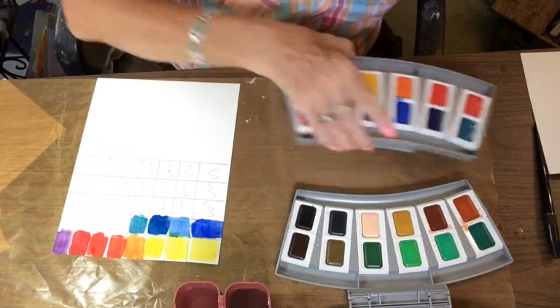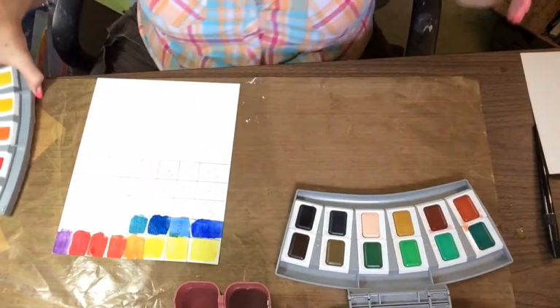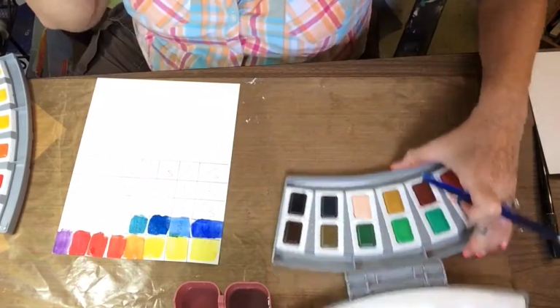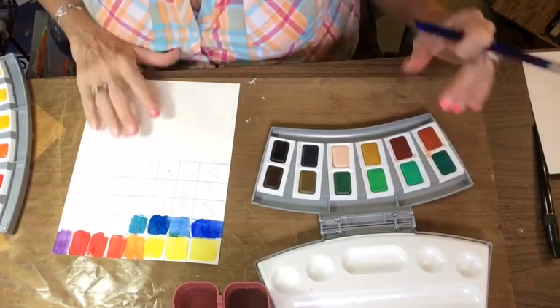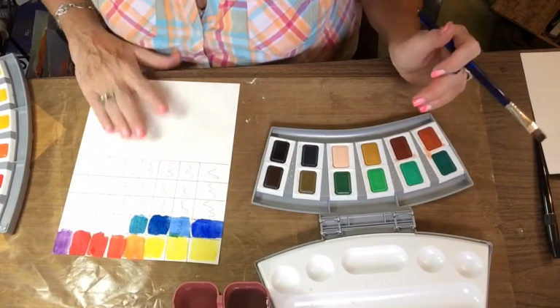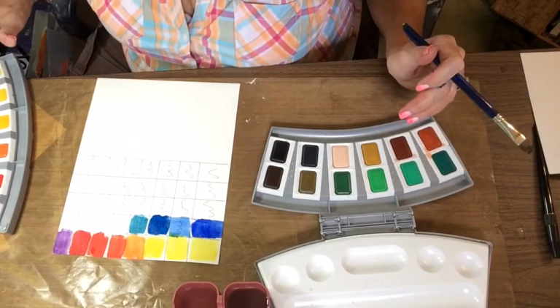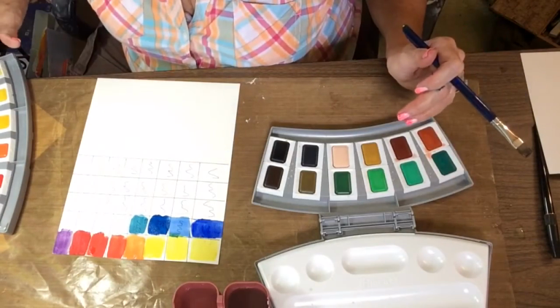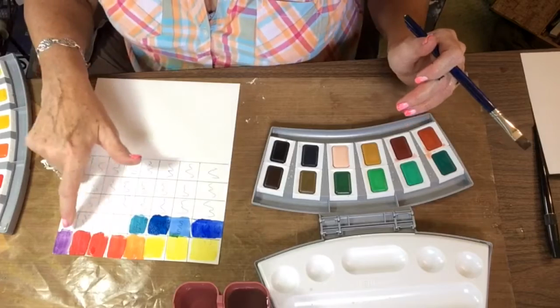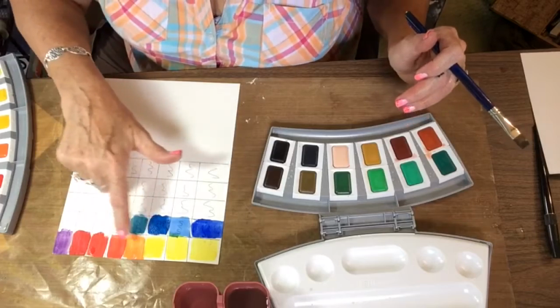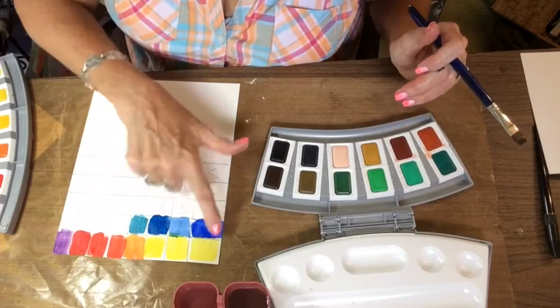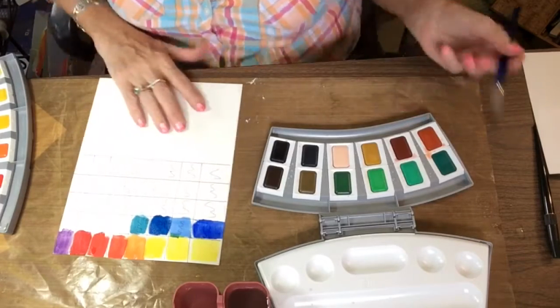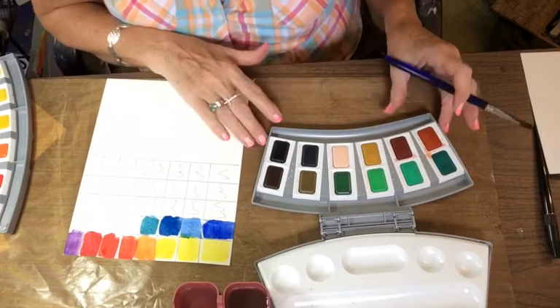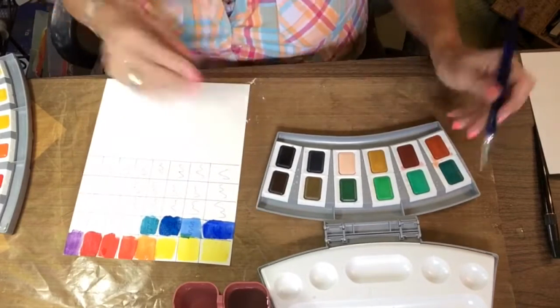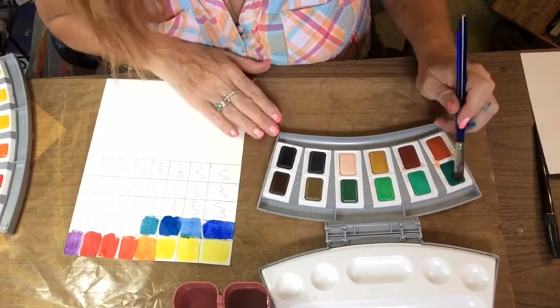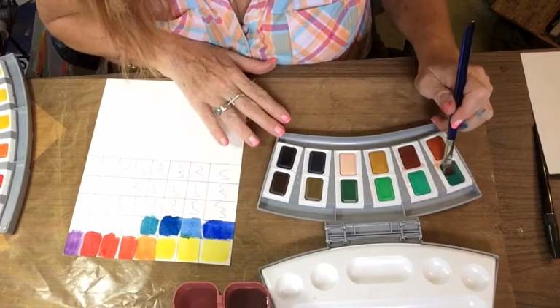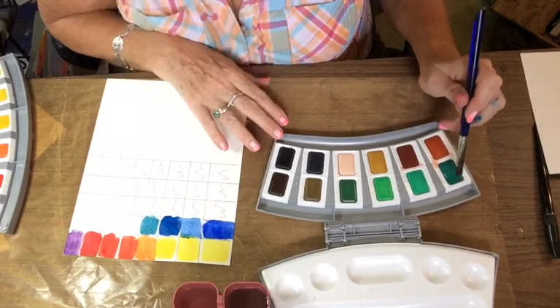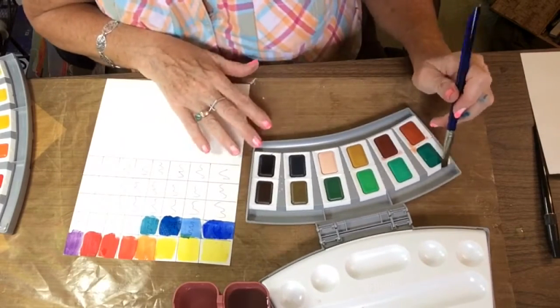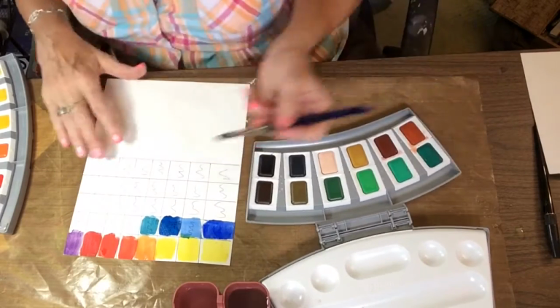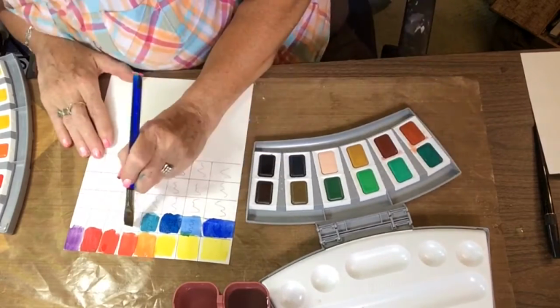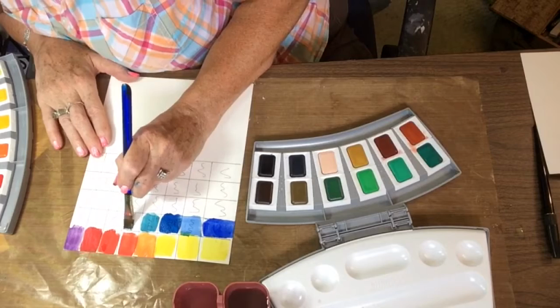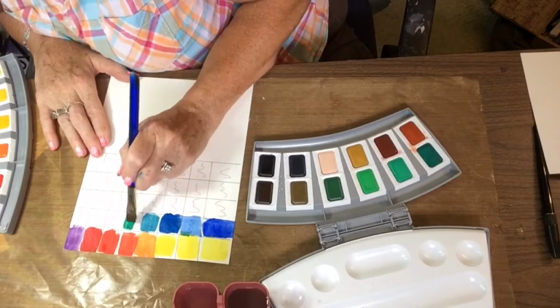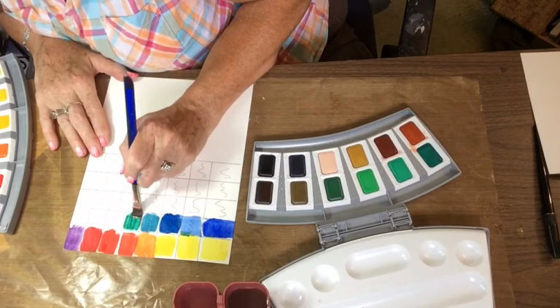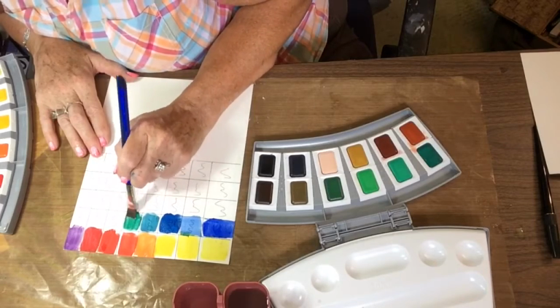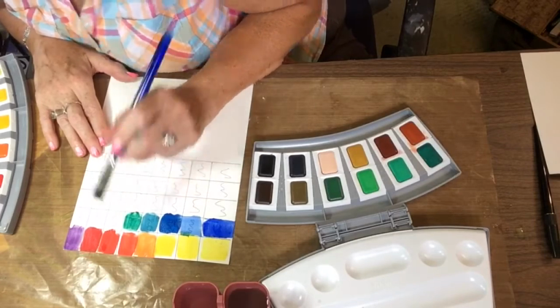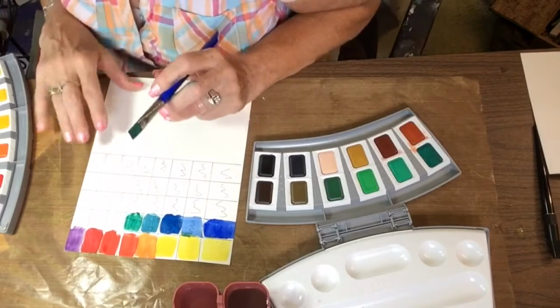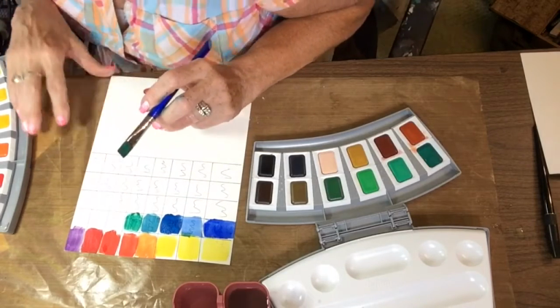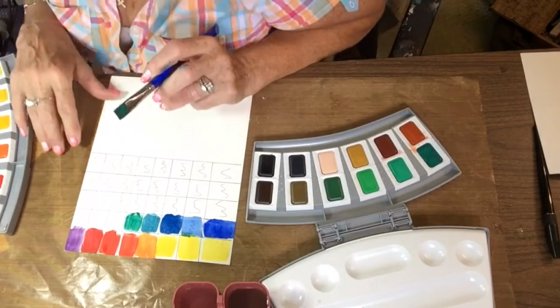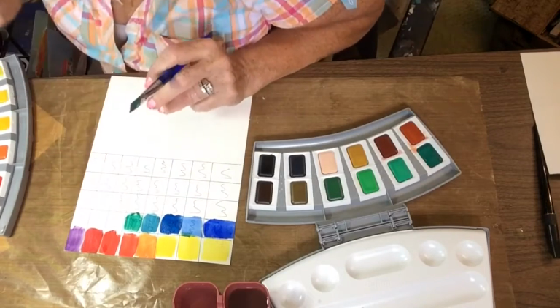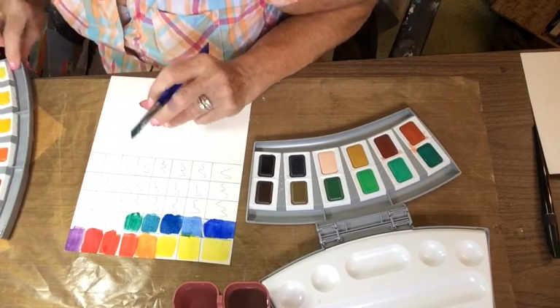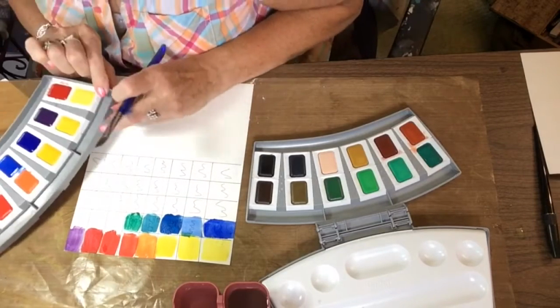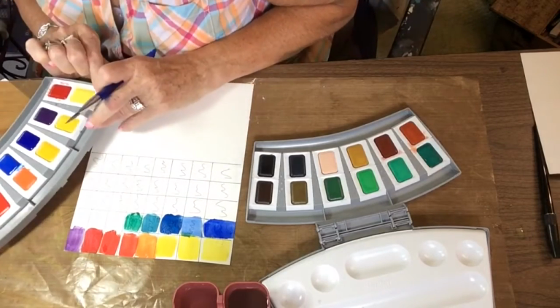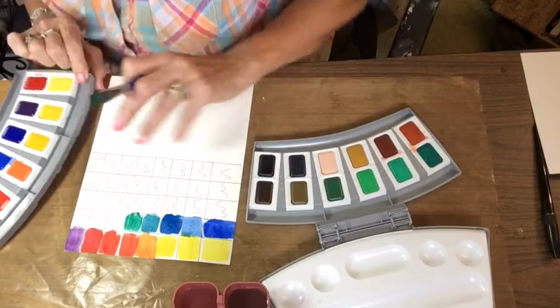The lack of phthalo blue doesn't bother me so much — although I do use it sometimes, I could easily add a pan of phthalo blue into one of the little slots. That would work fine — a half pan or full pan.